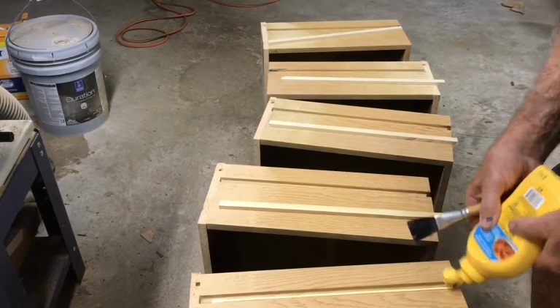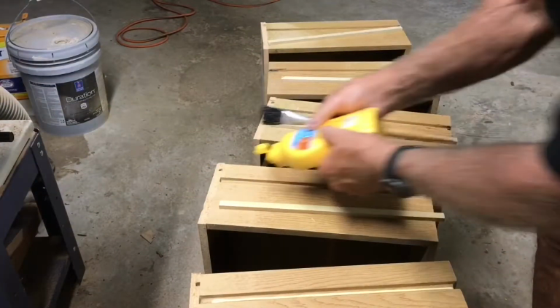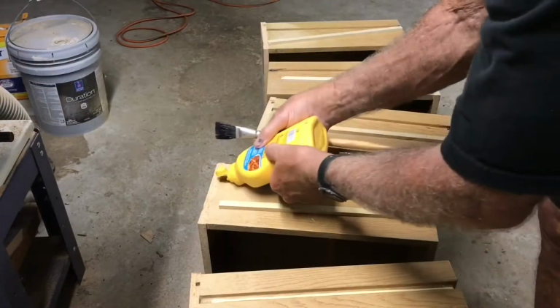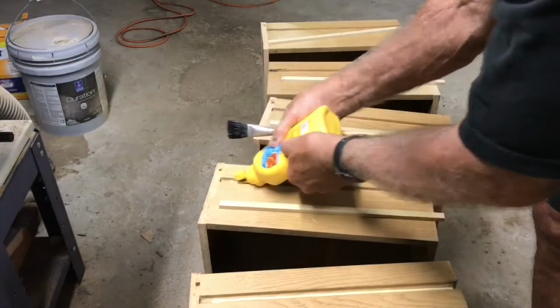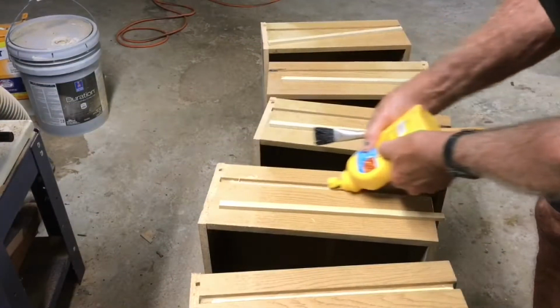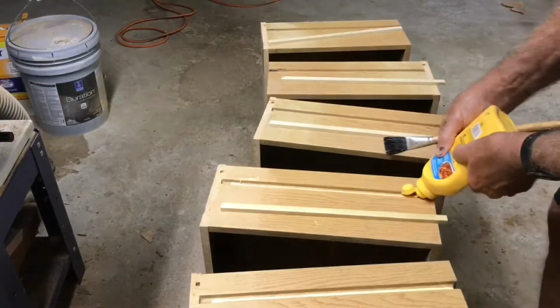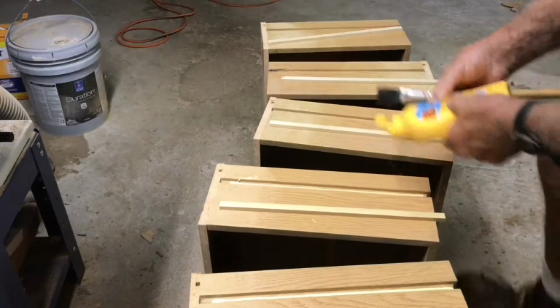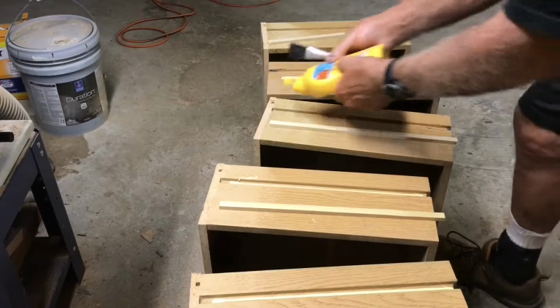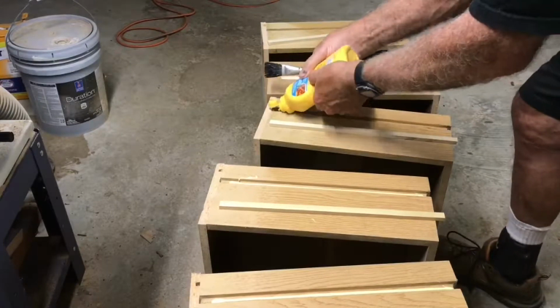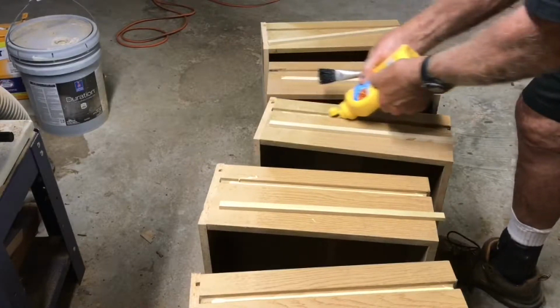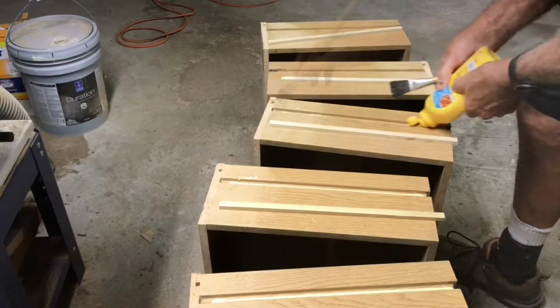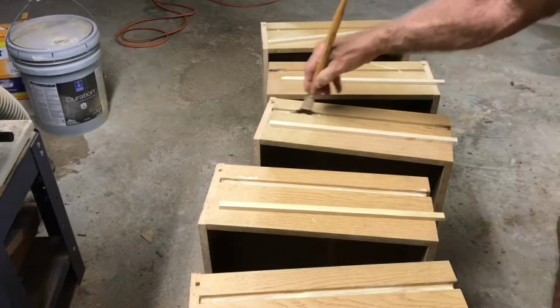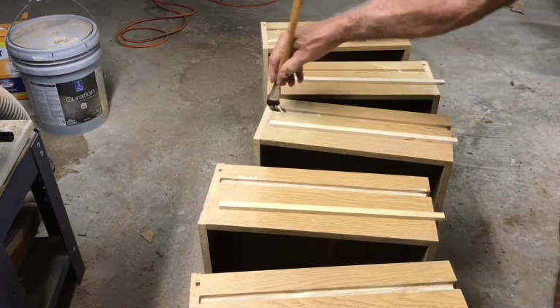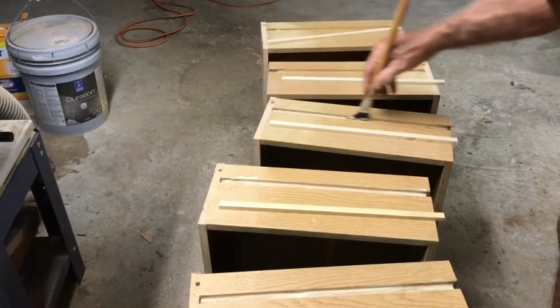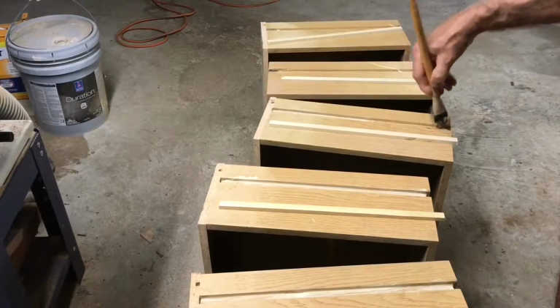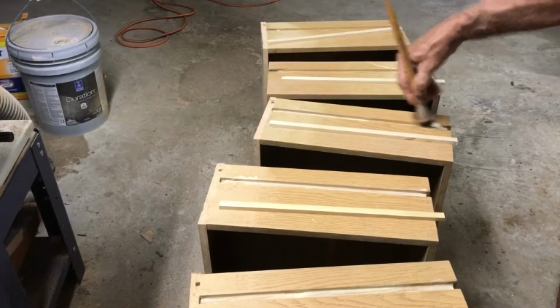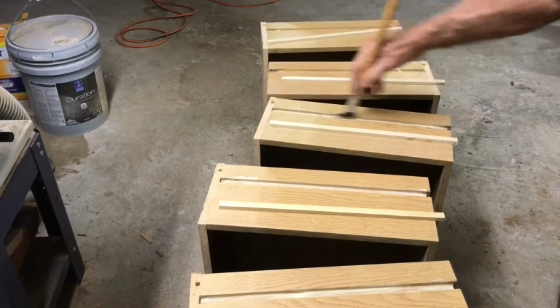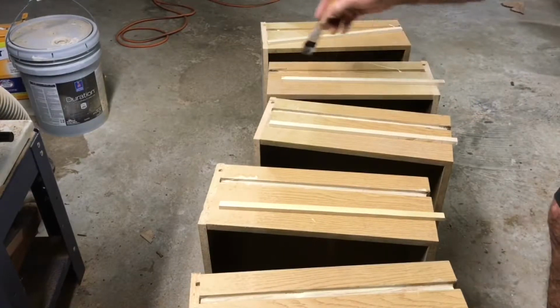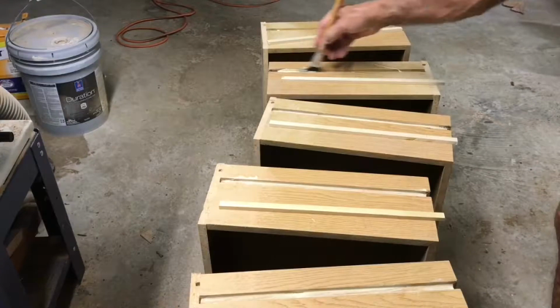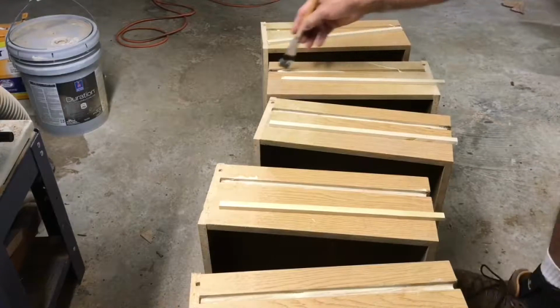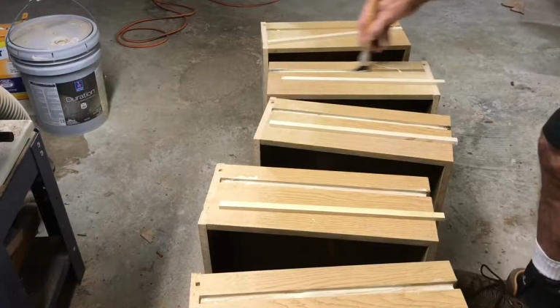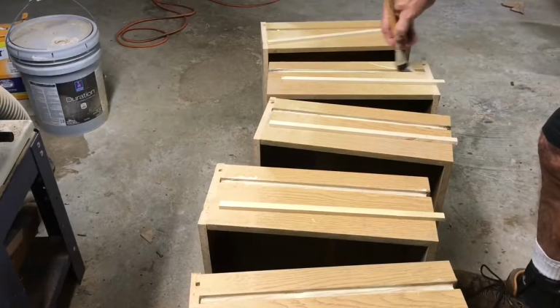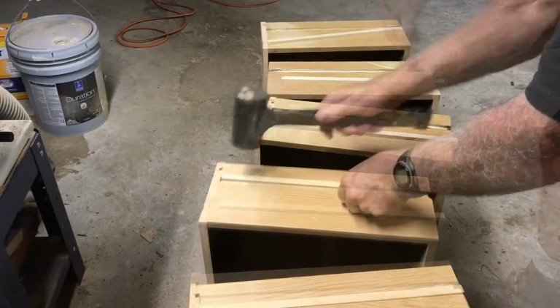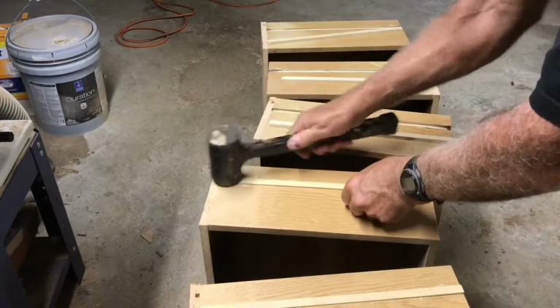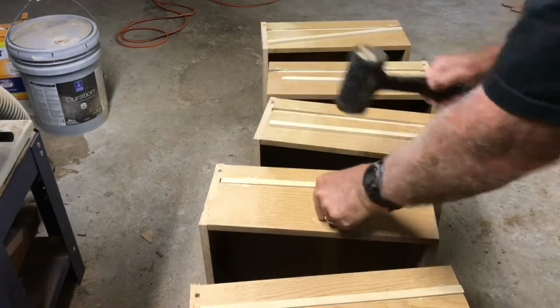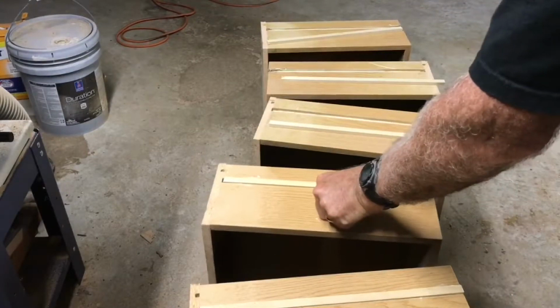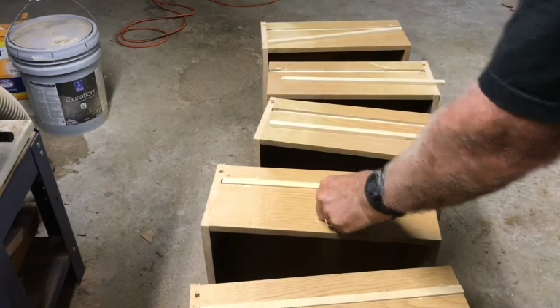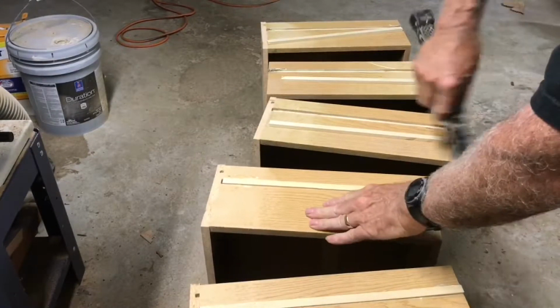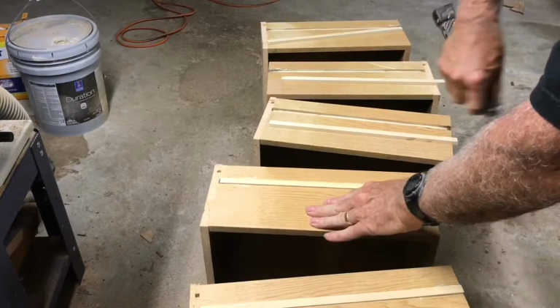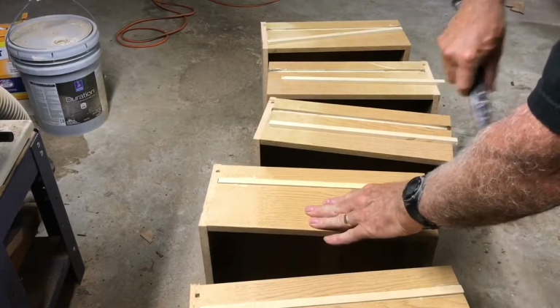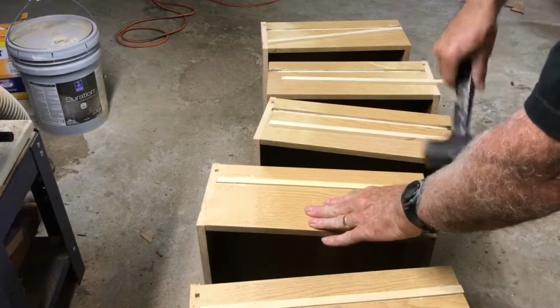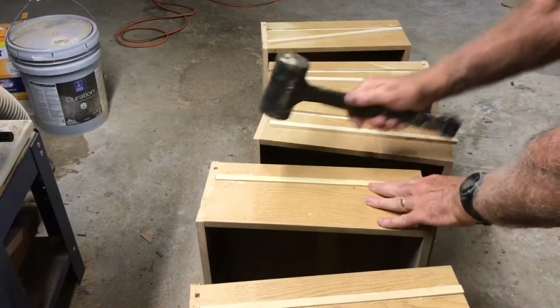My wife and I had an old hand-me-down dresser that we used for years and years. It was really ugly — full of plastic and particle board. They weighed a ton. We threw it out, but we saved the drawers because they were really solid.